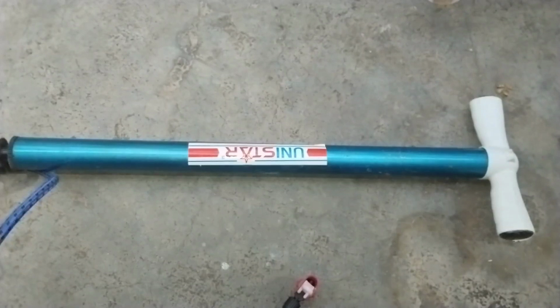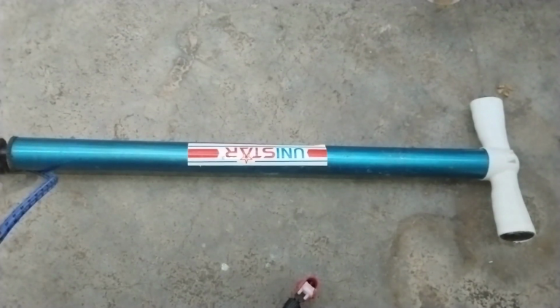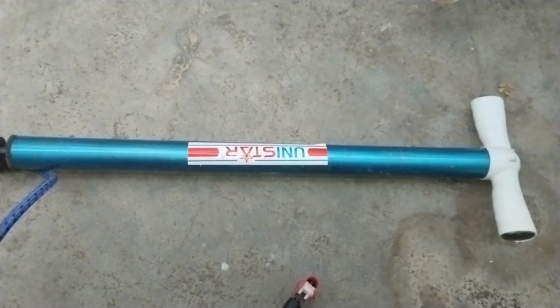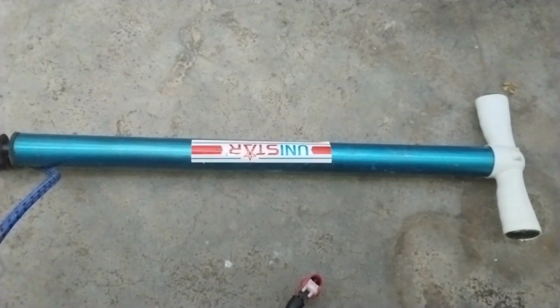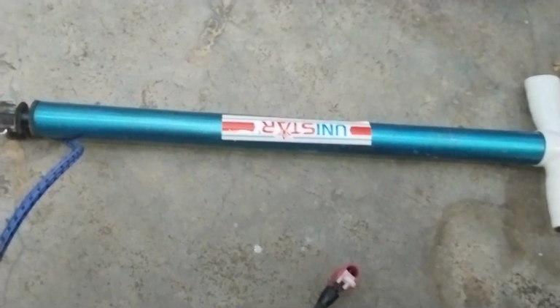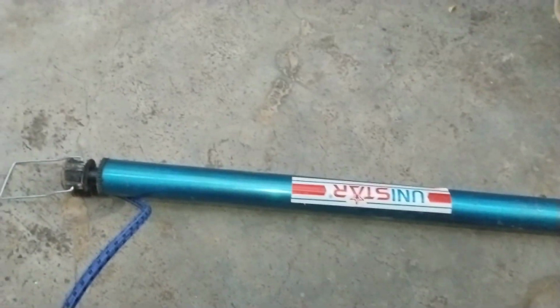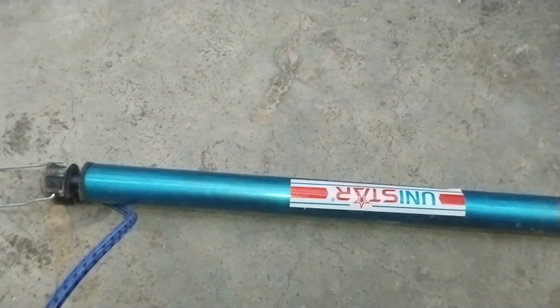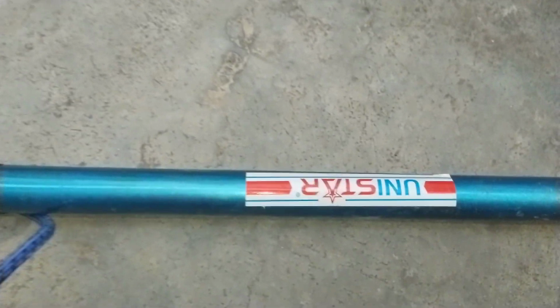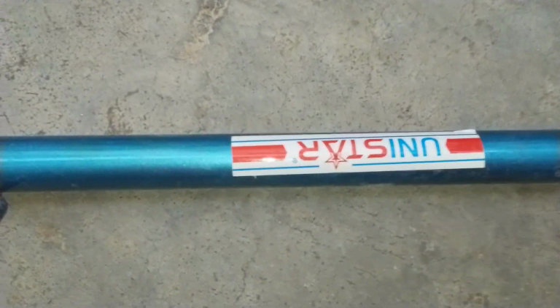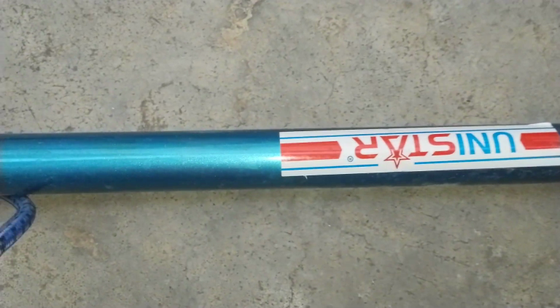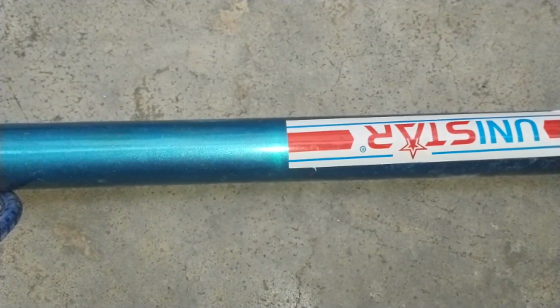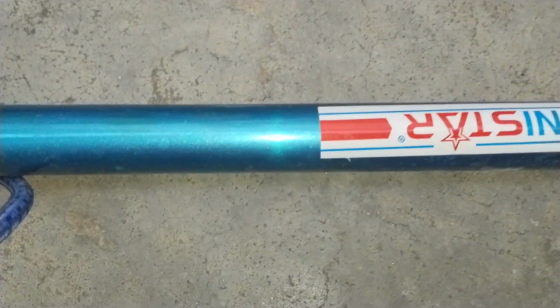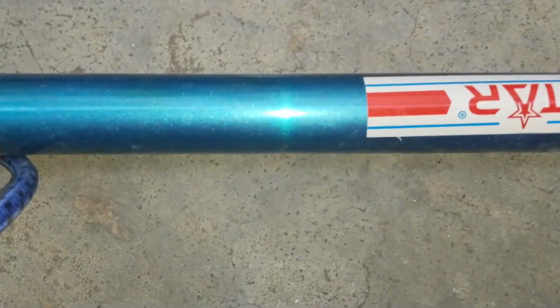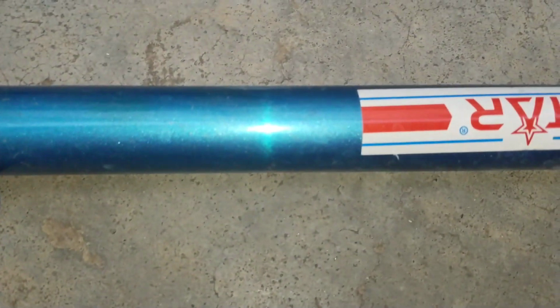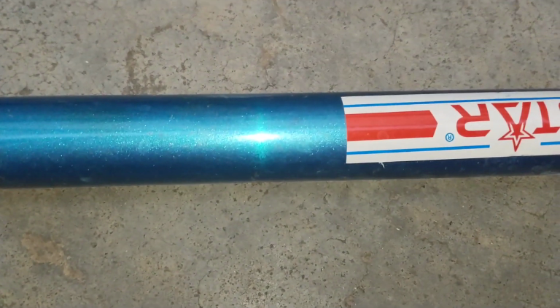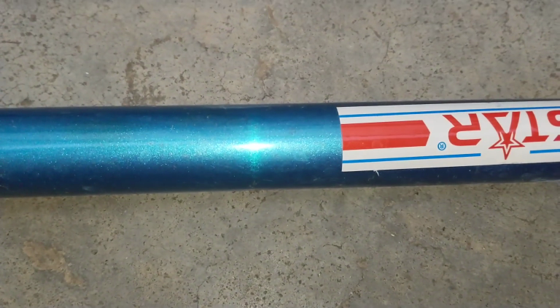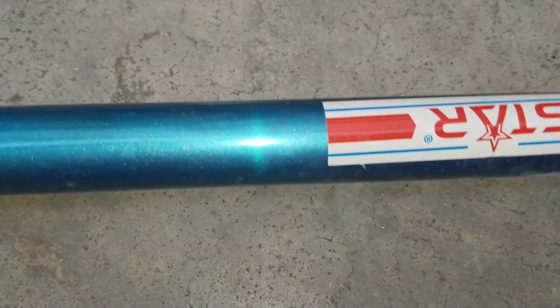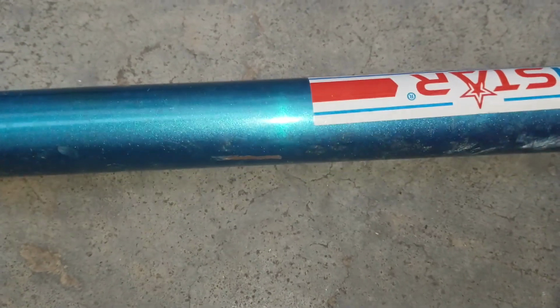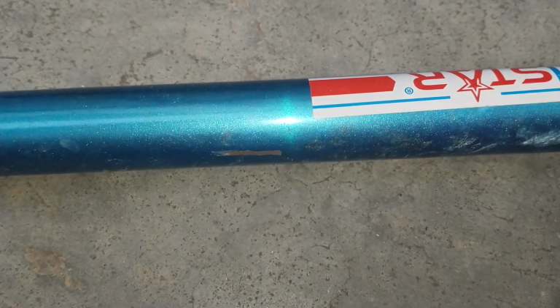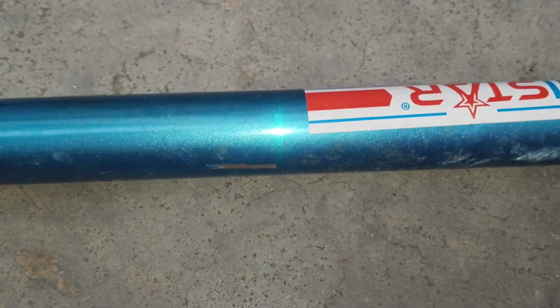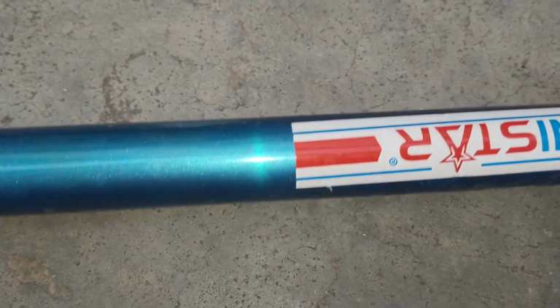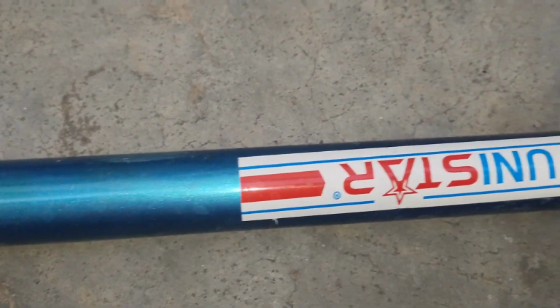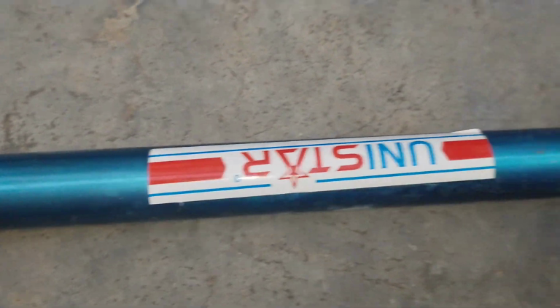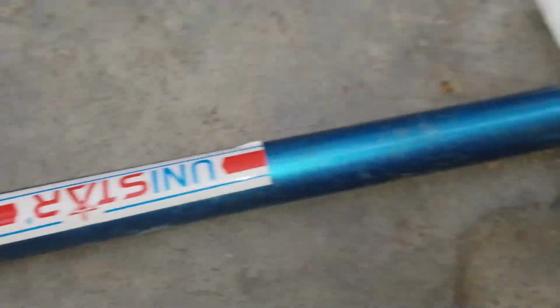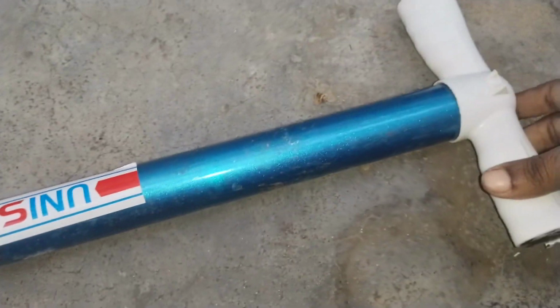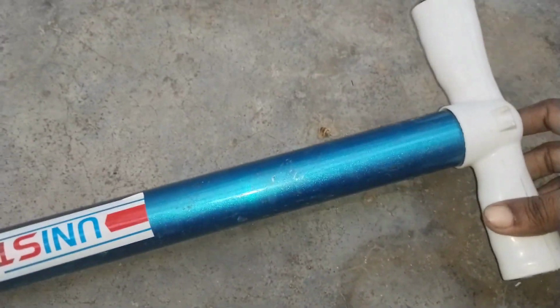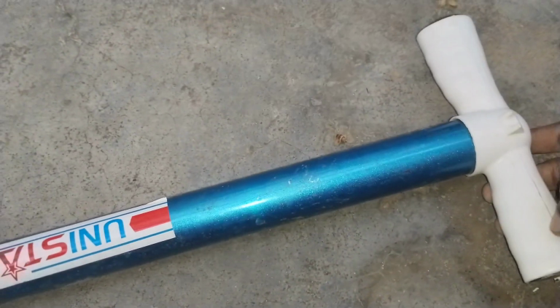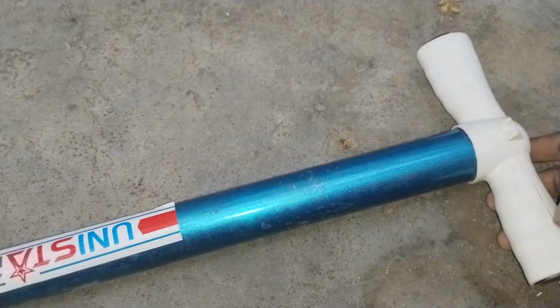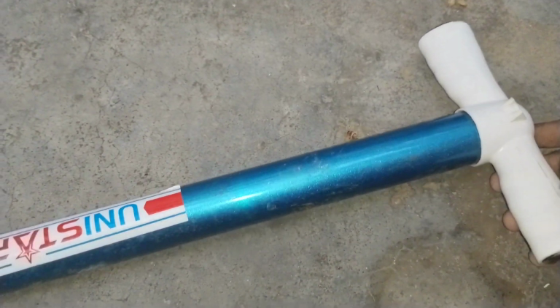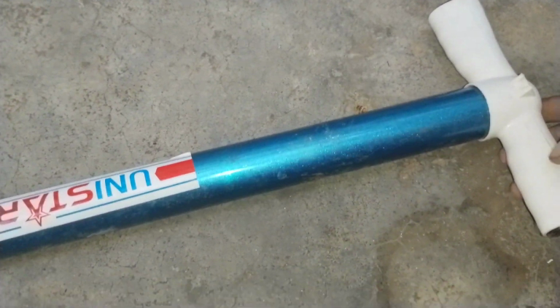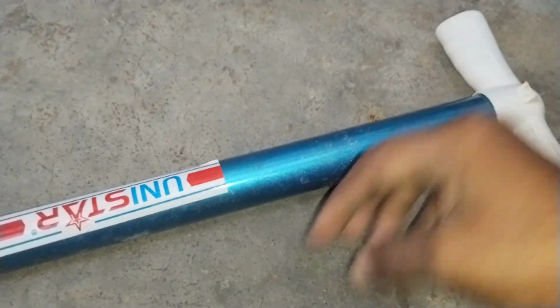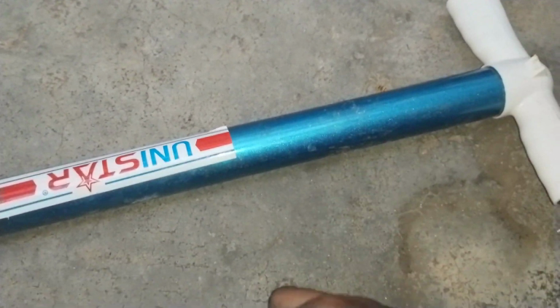As you can see, there is a cycle air pump. It has been available for 2 months, and there is a scratch for 2 months. There is a lot of work and this is the lowest price.